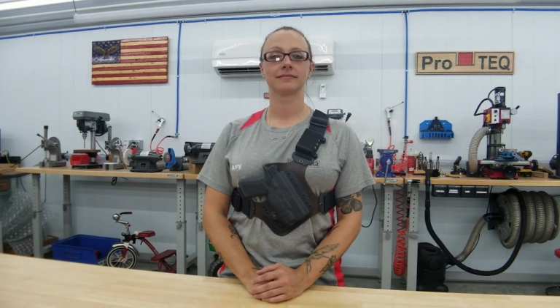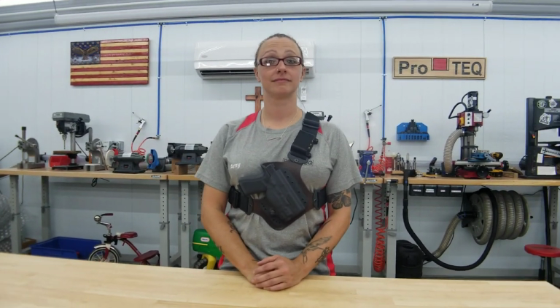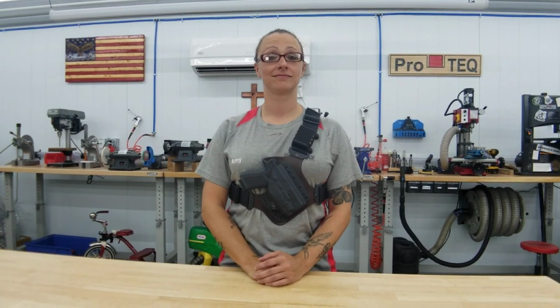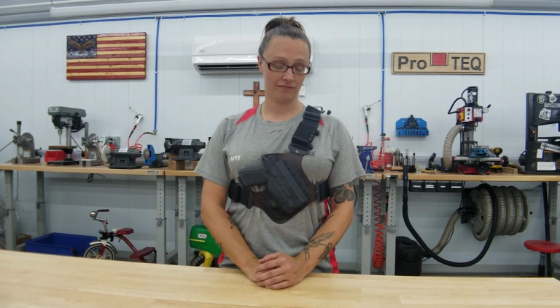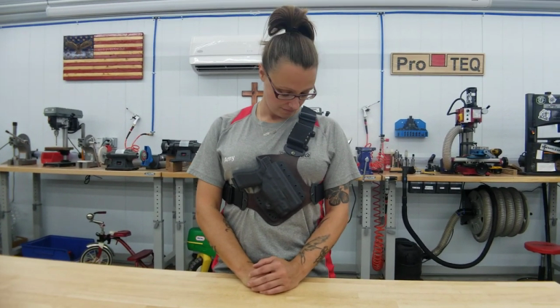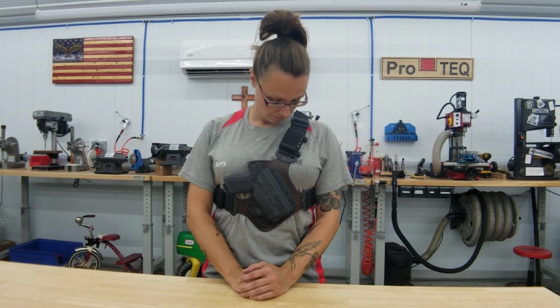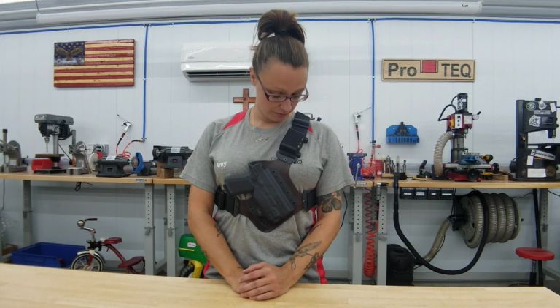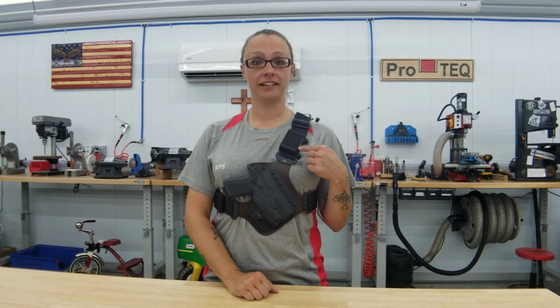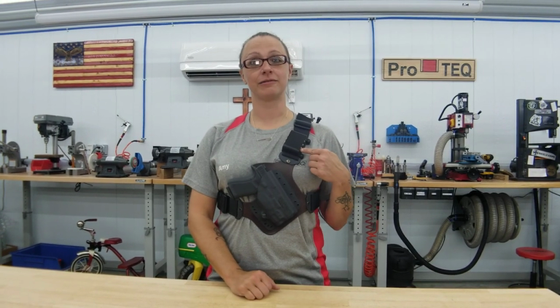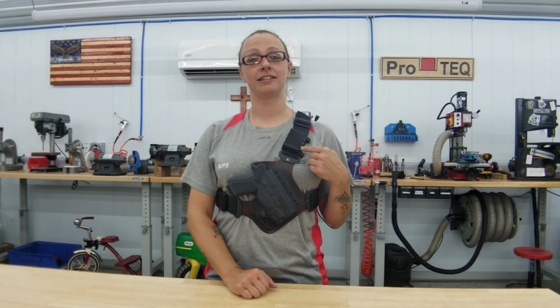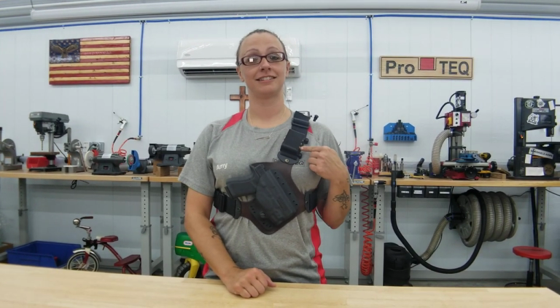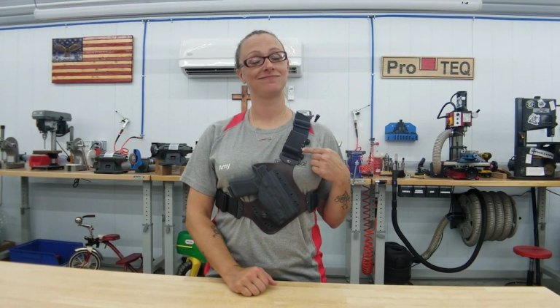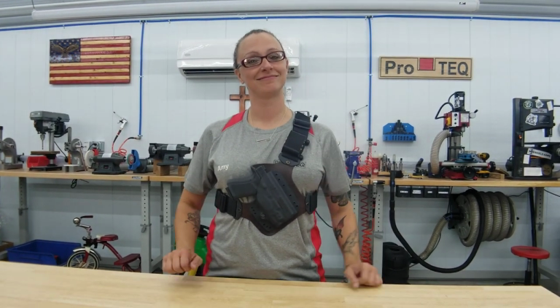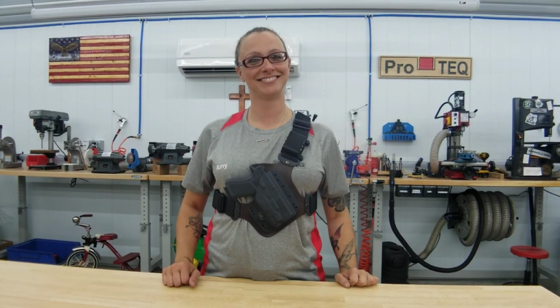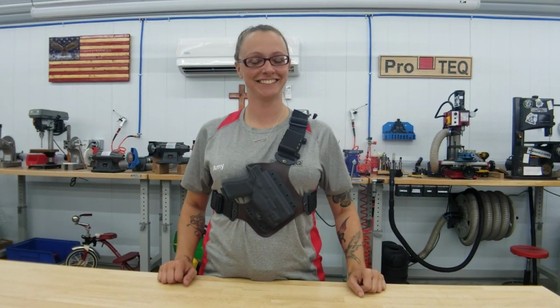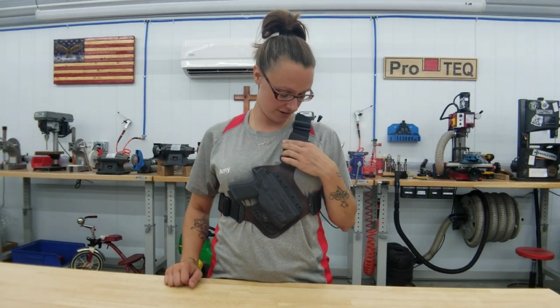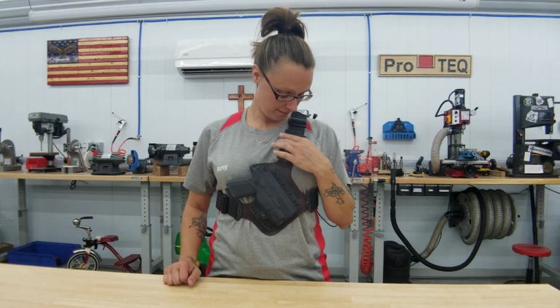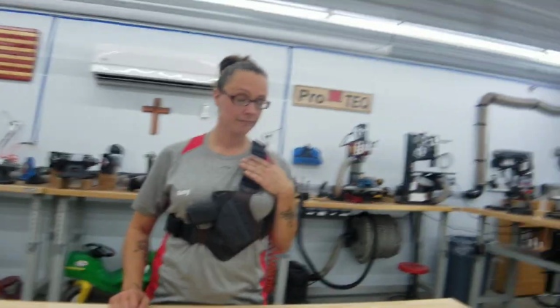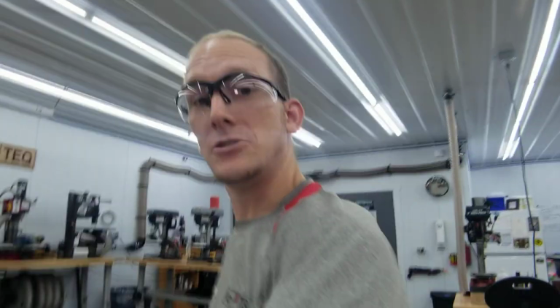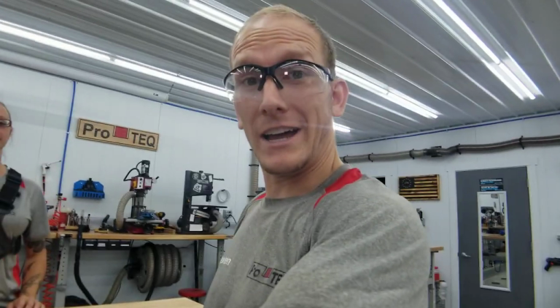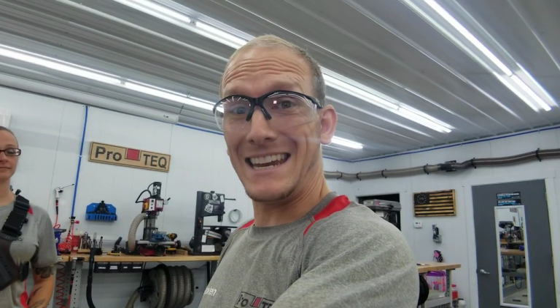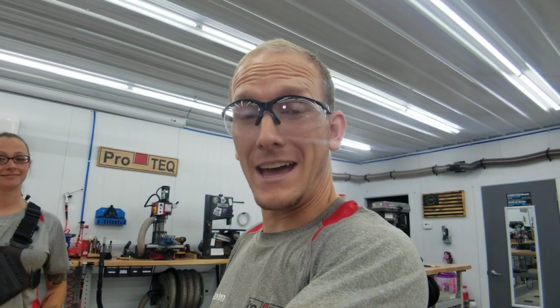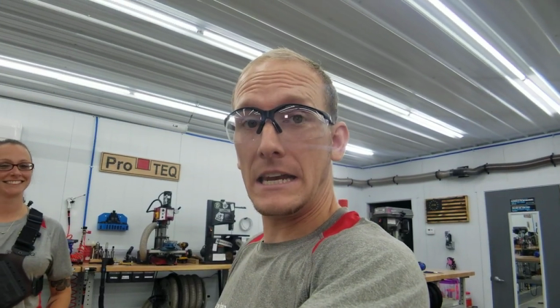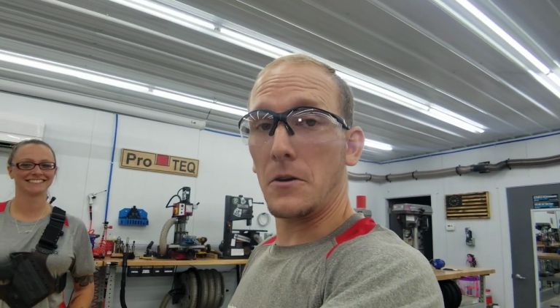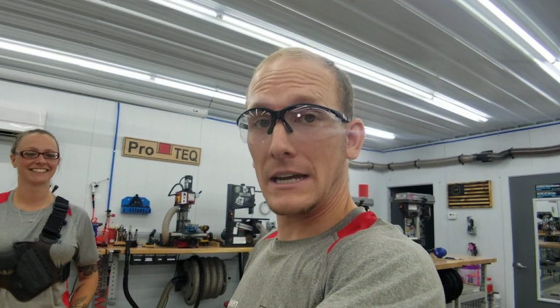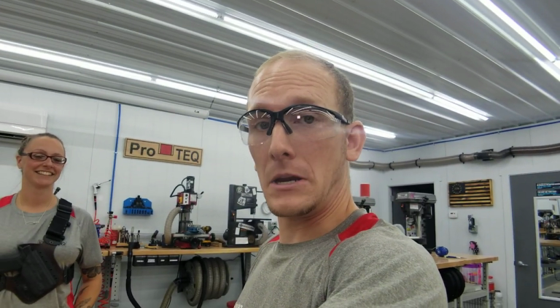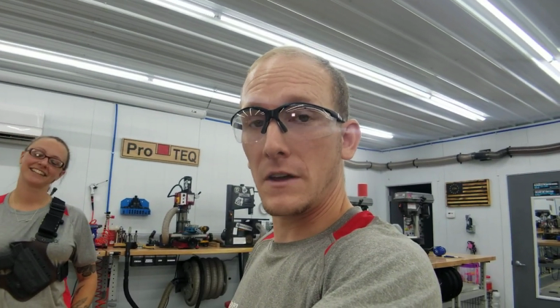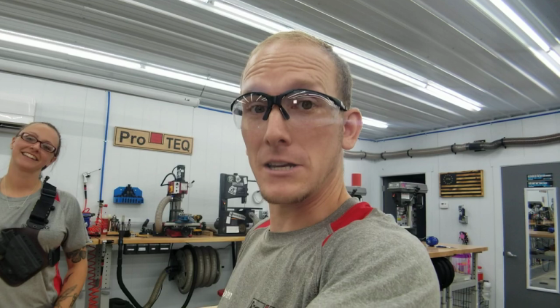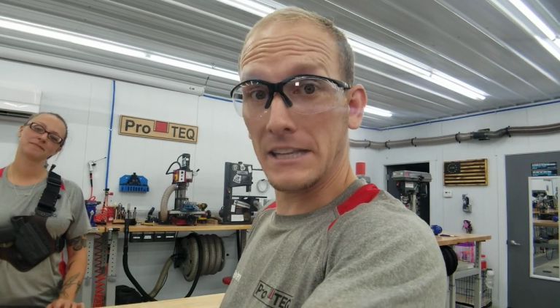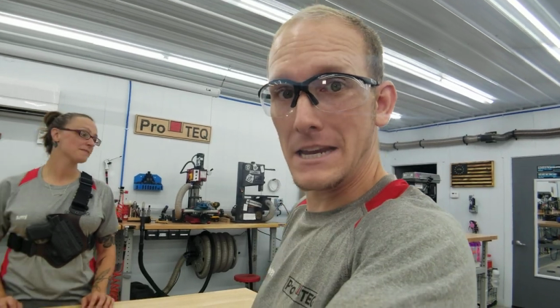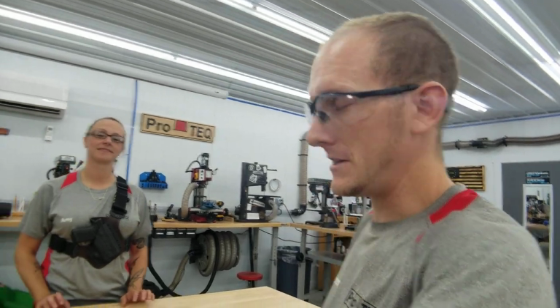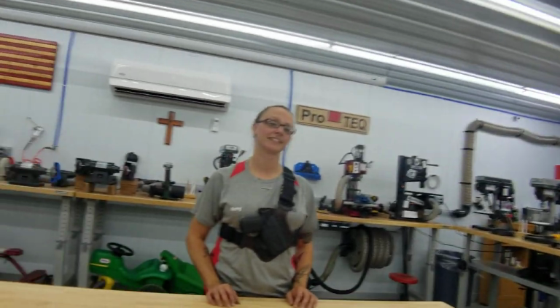Amy, do you have anything else you'd like to say? I wish I had the gun that went with these. Yeah, I know, it's a huge gun. Check out our Facebook page if you'd like to see that gun — go to Pro Tech Custom Gear on Facebook and you can see a little video of it. It's pretty cool.